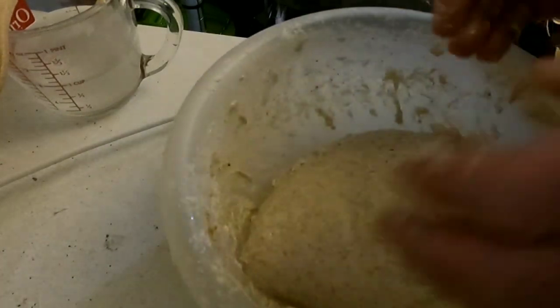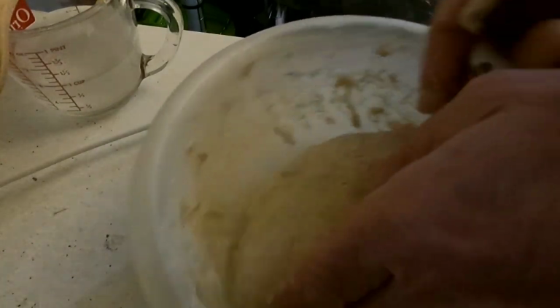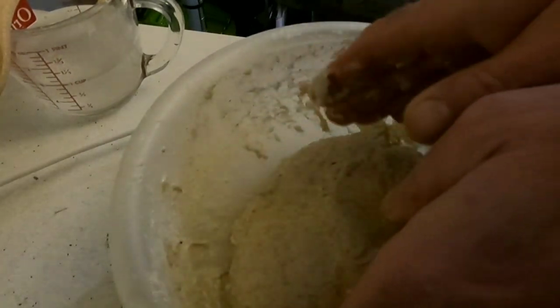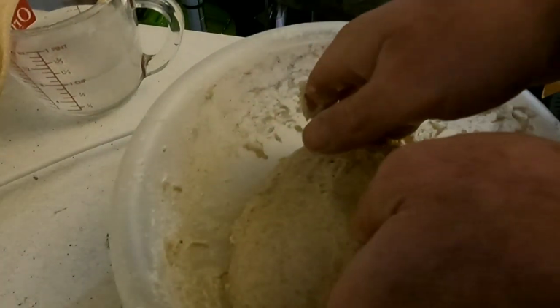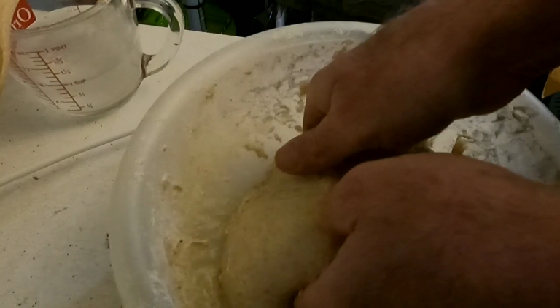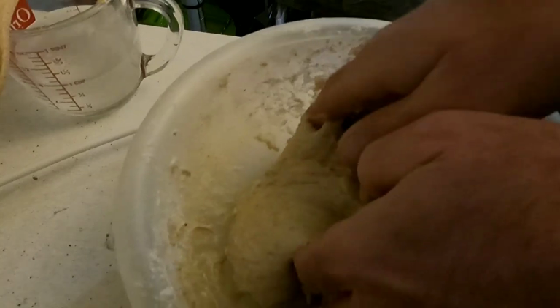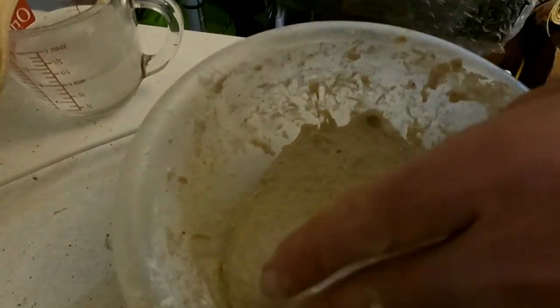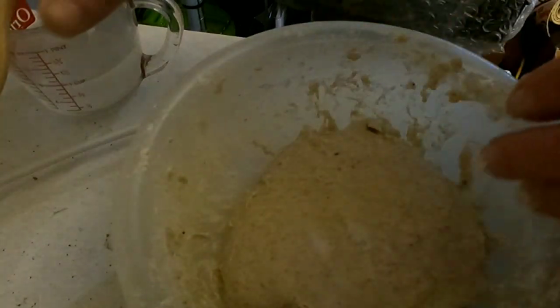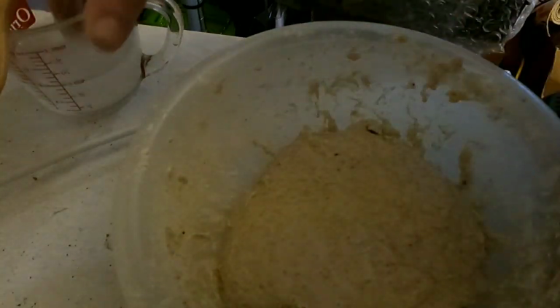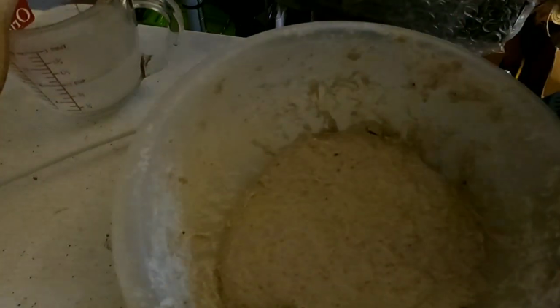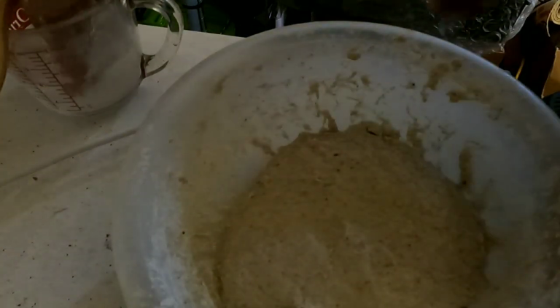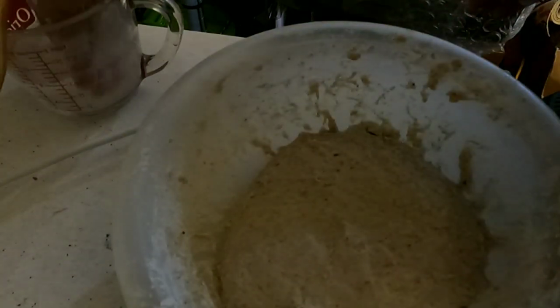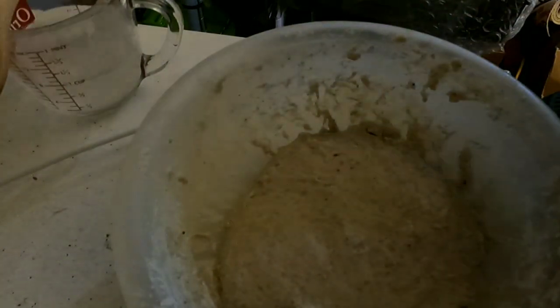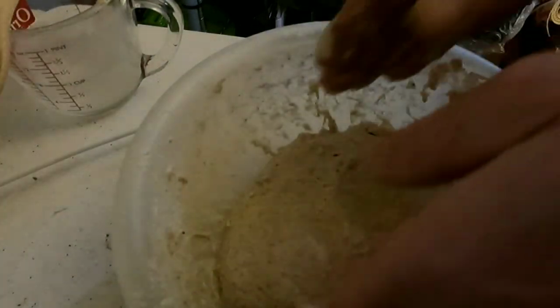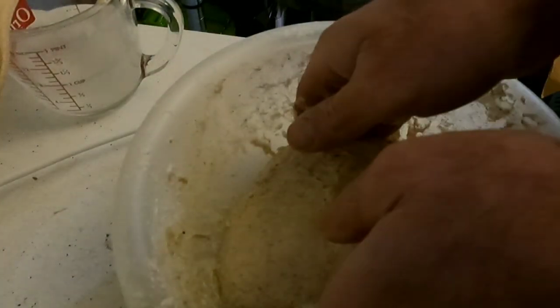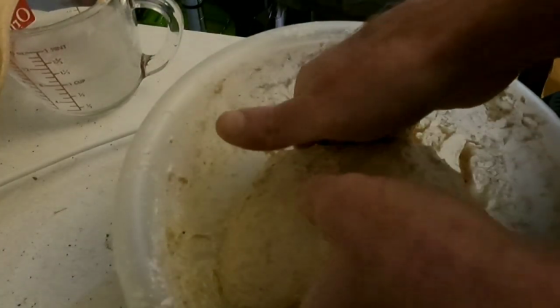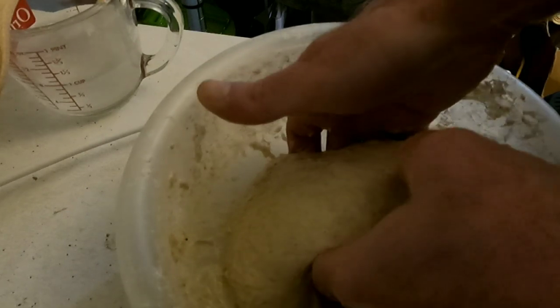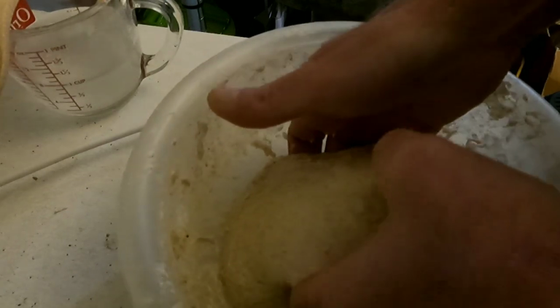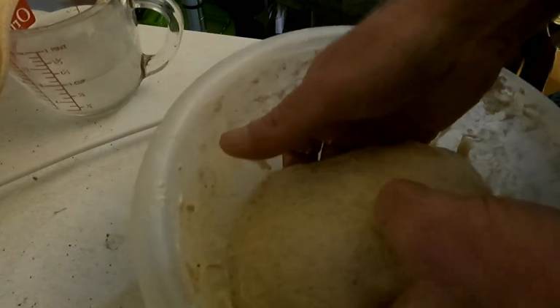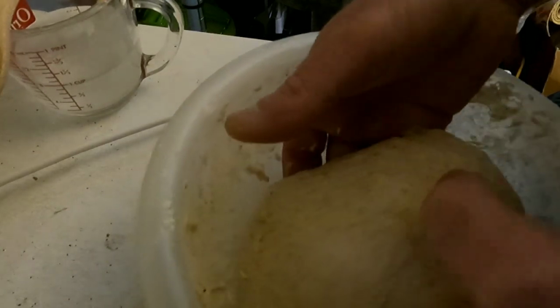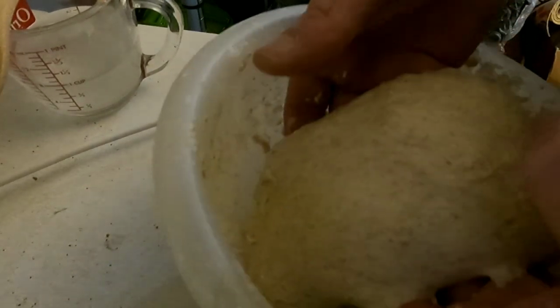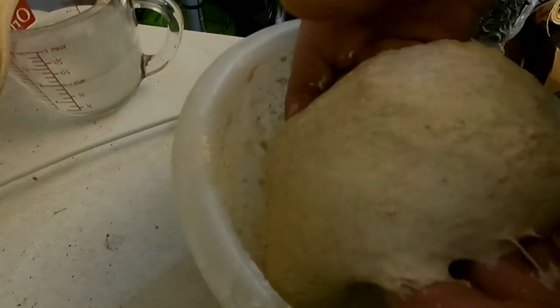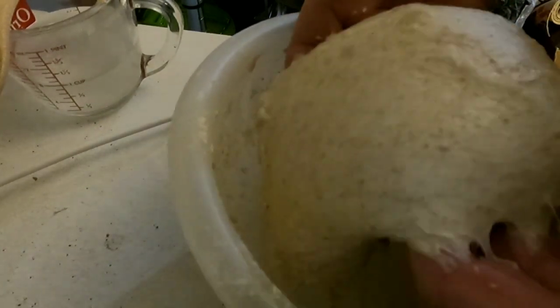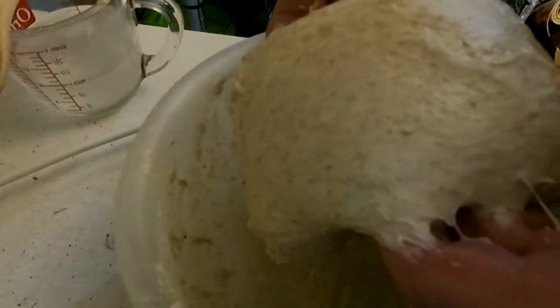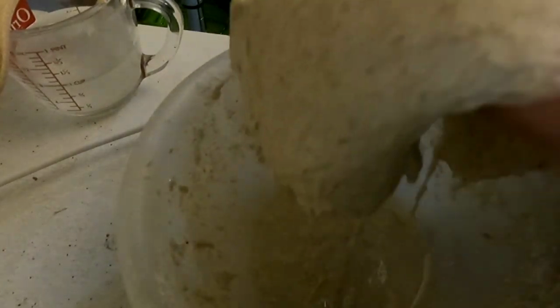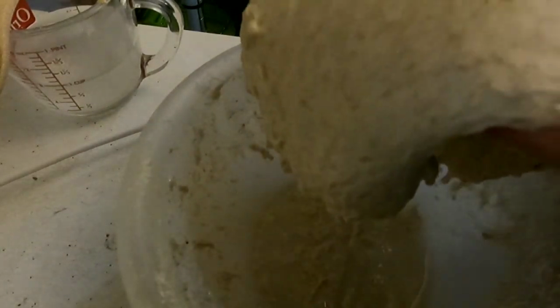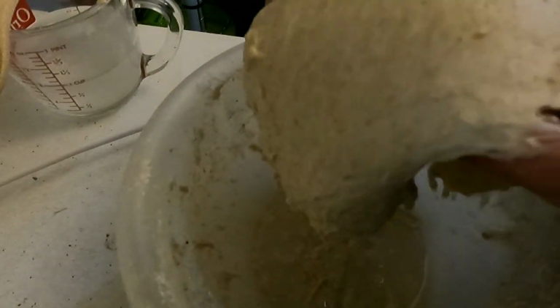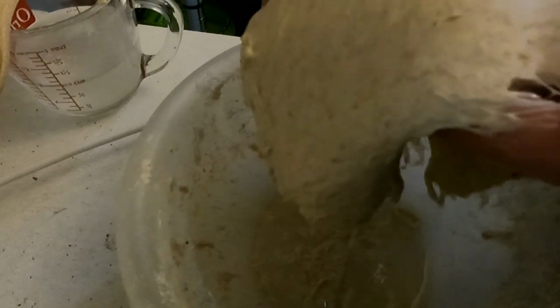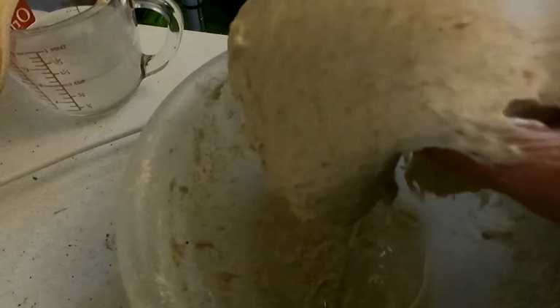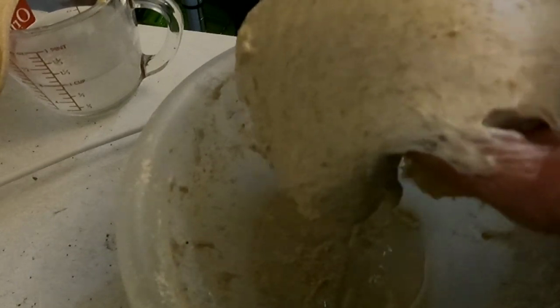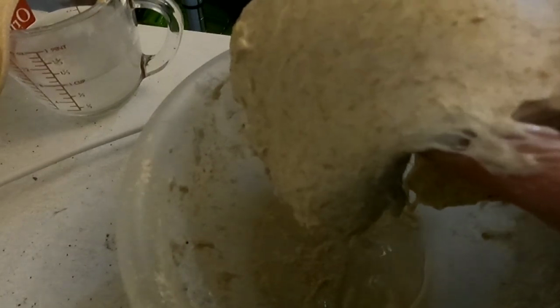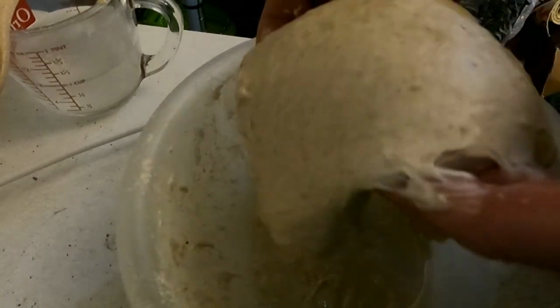I'm going to turn it 90 degrees and do it again. By picking the dough up like this, it's actually putting tension on the surface of the dough.